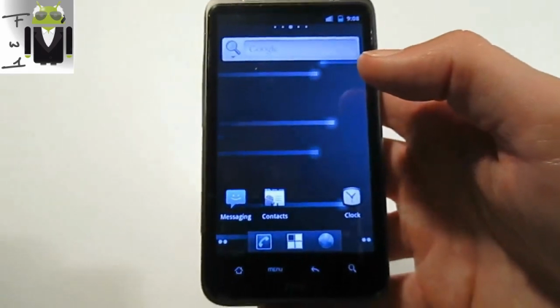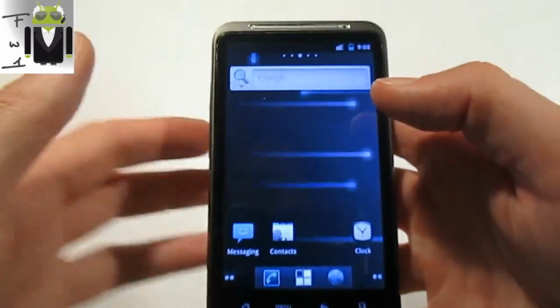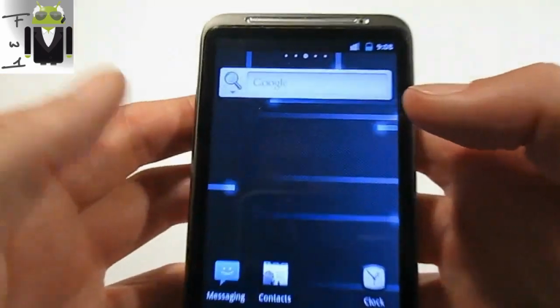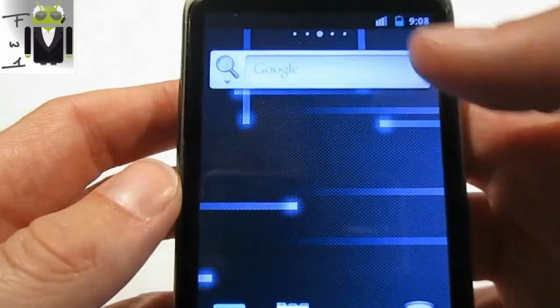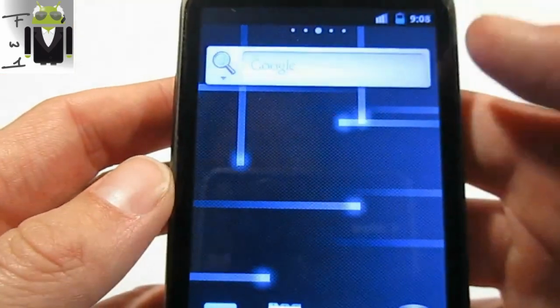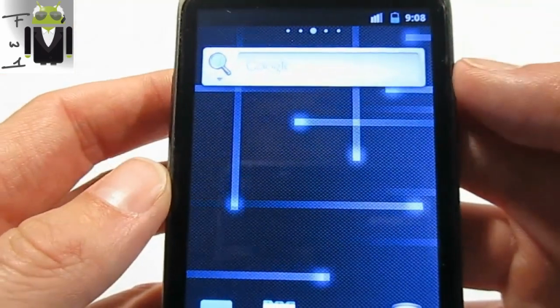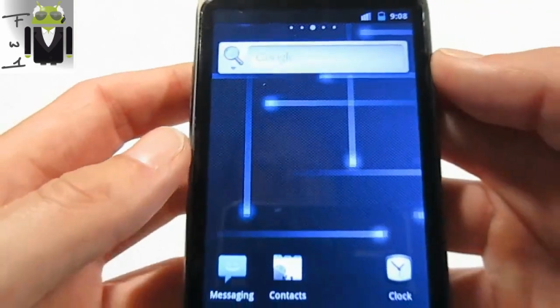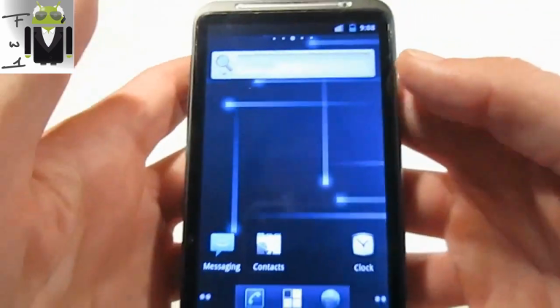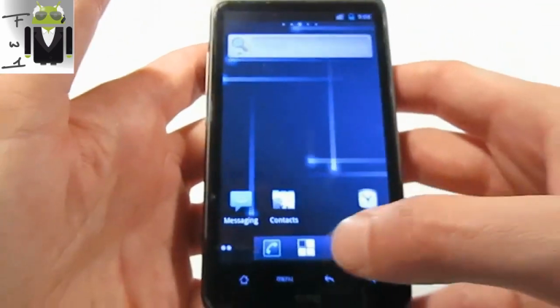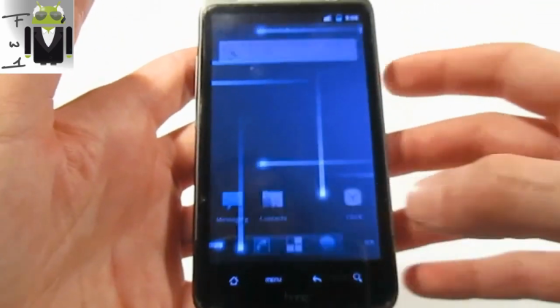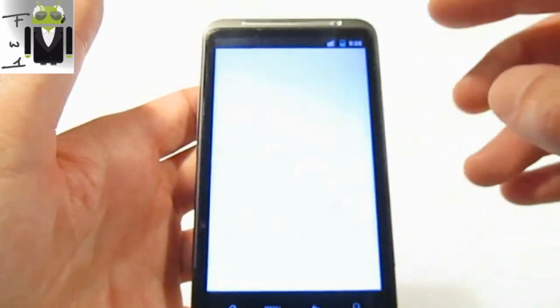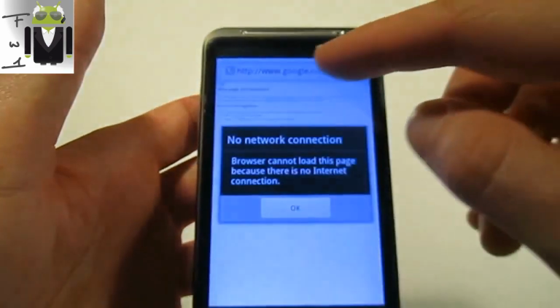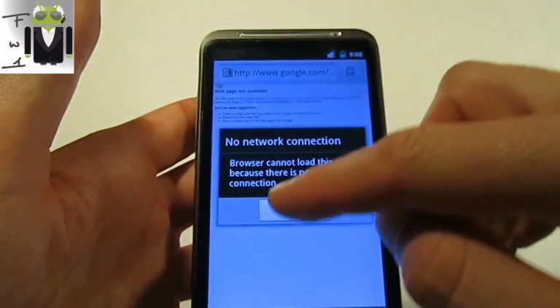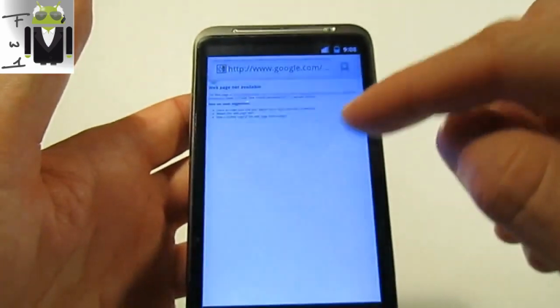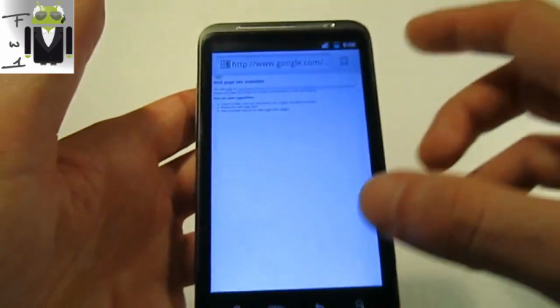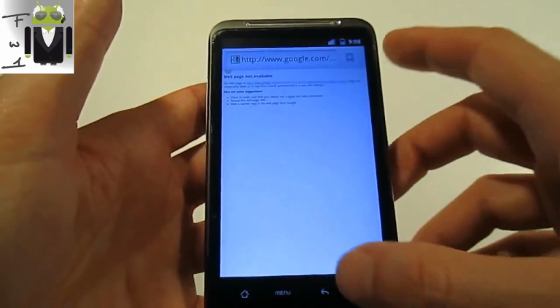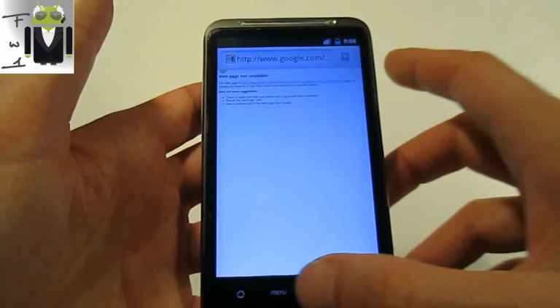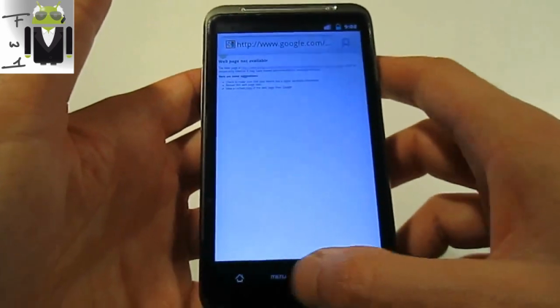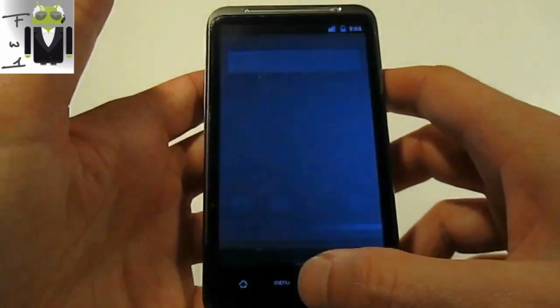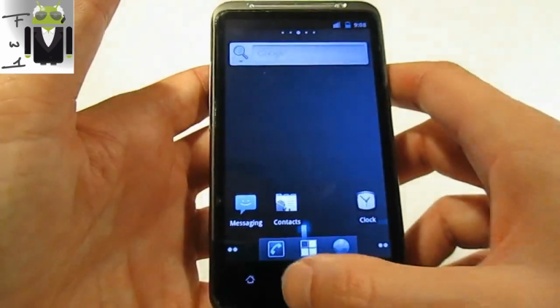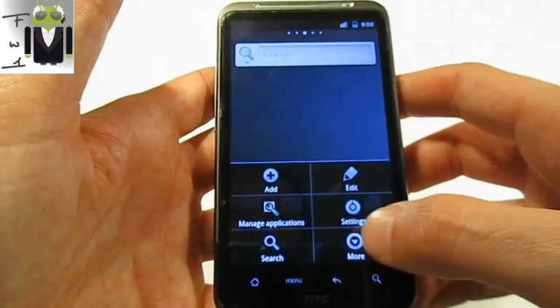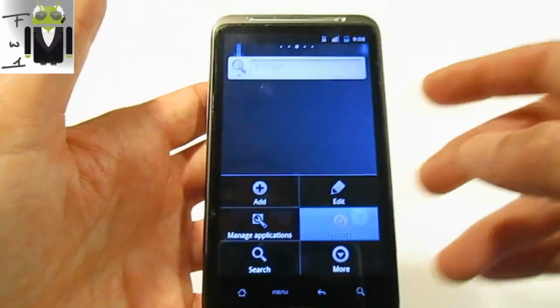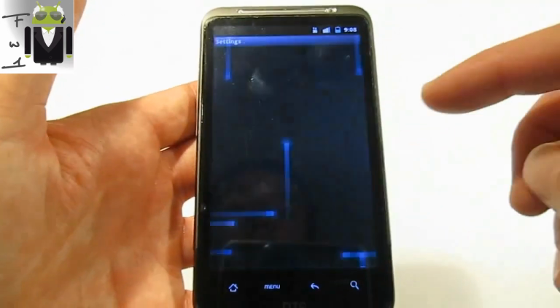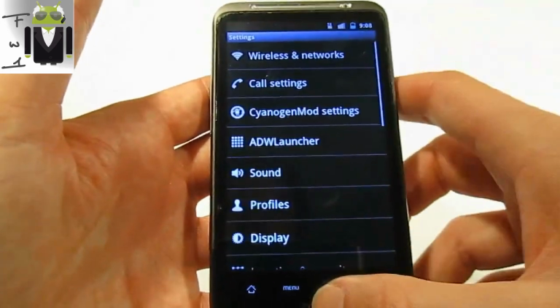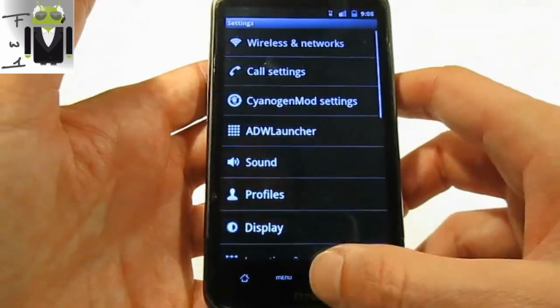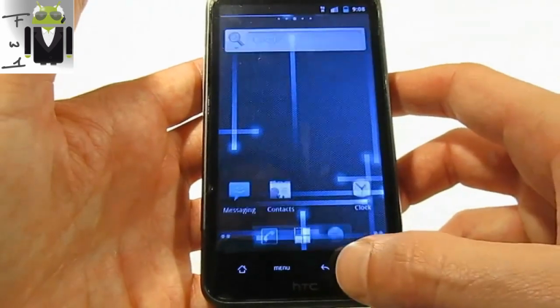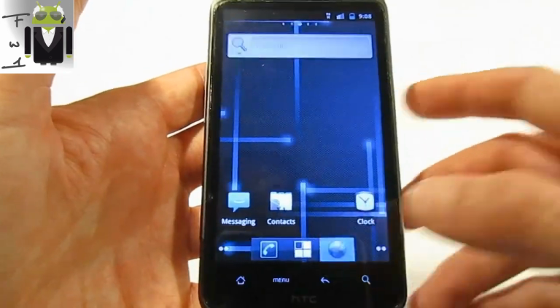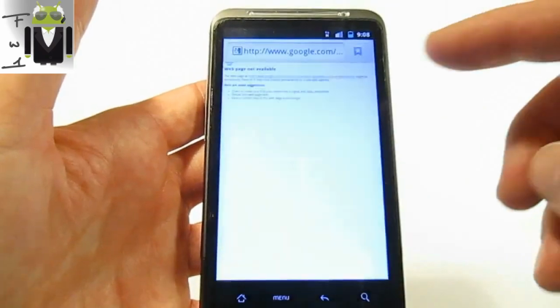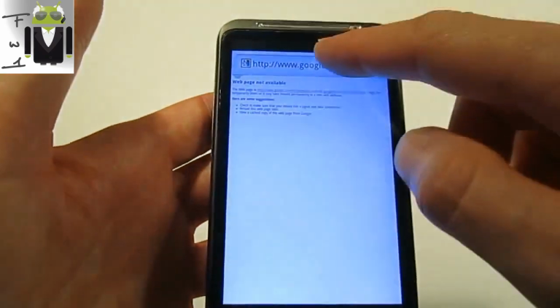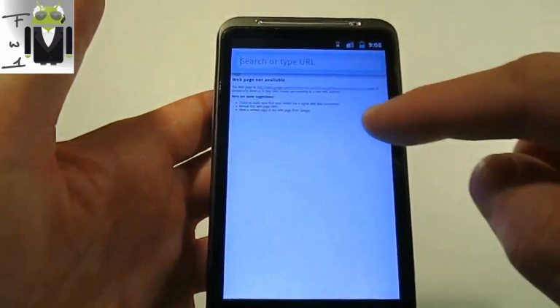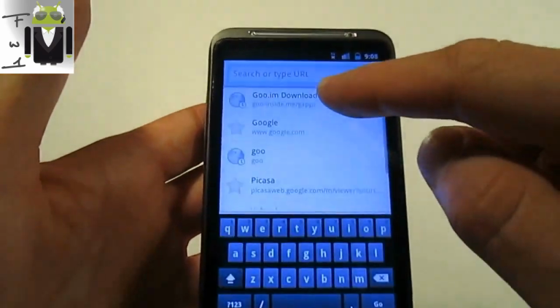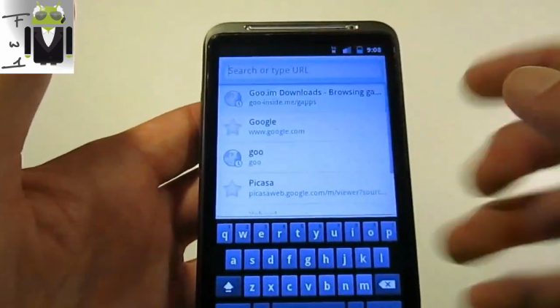First thing is to have a data connection or to go to this website. It does not work, I don't know why right now. I must go to settings — okay, it is working. Let's go to this website.